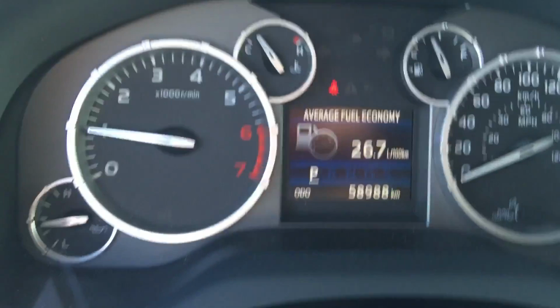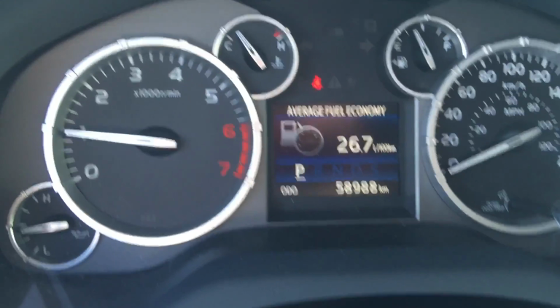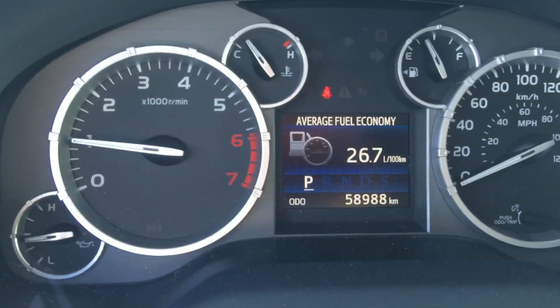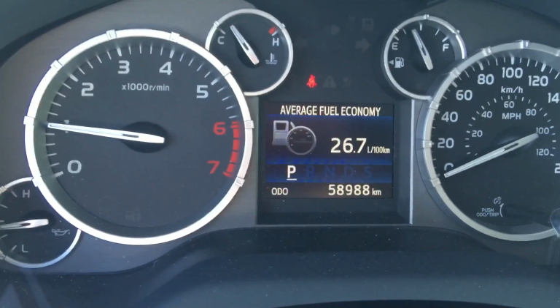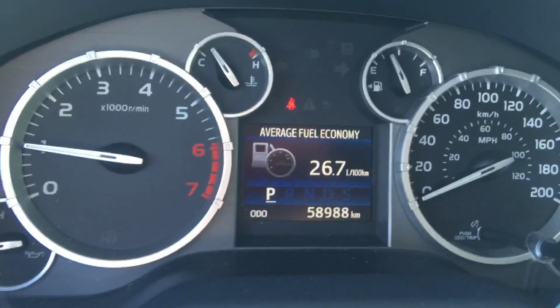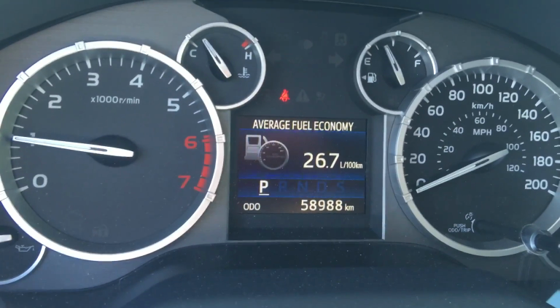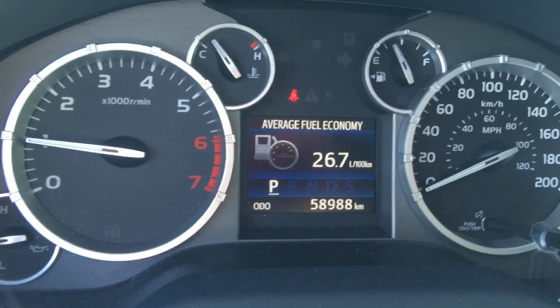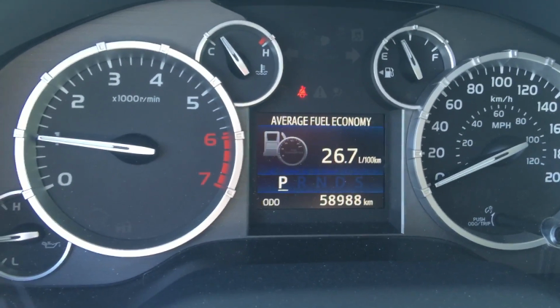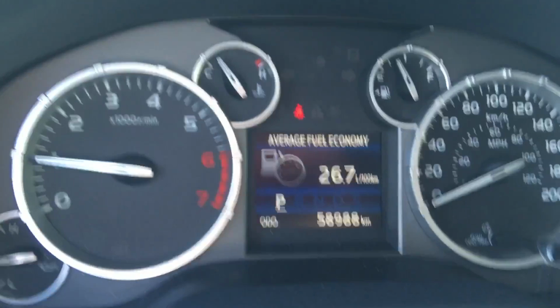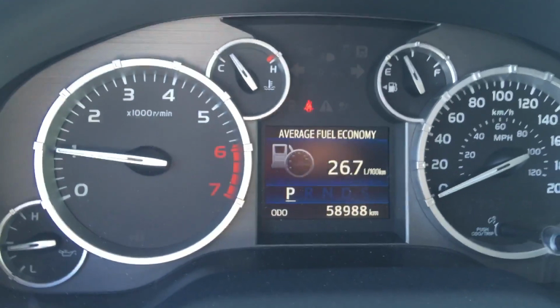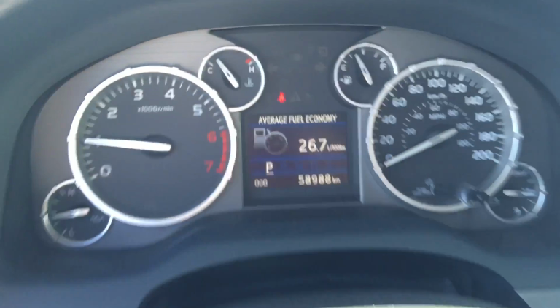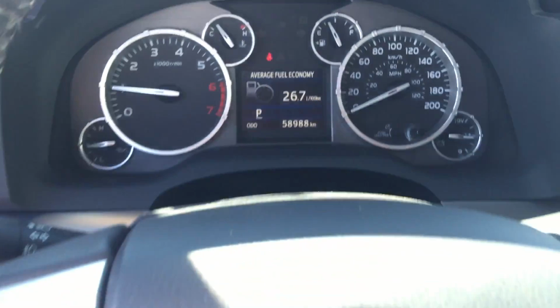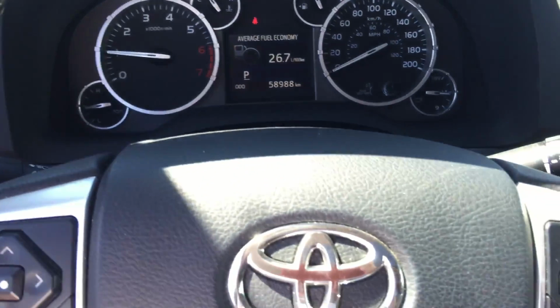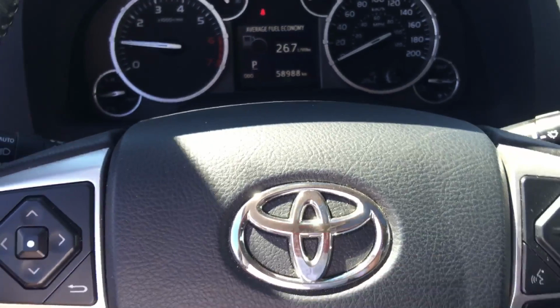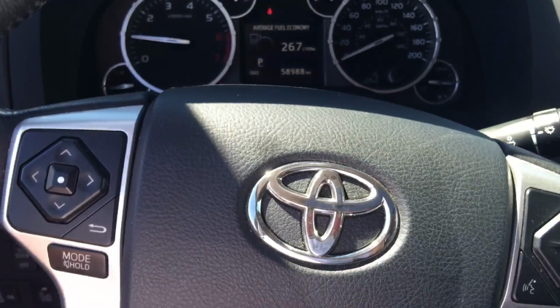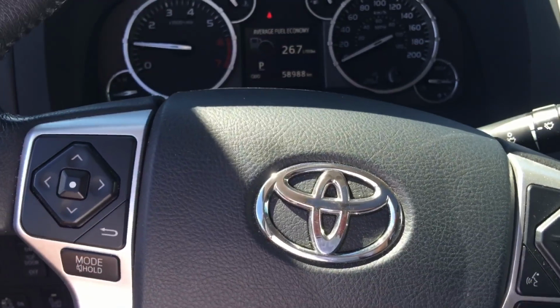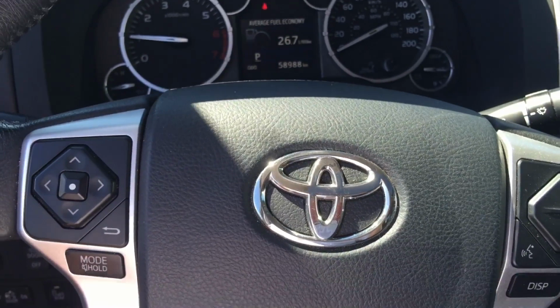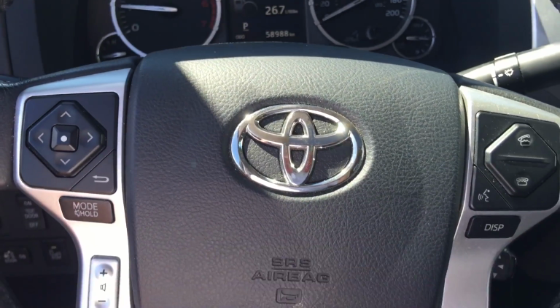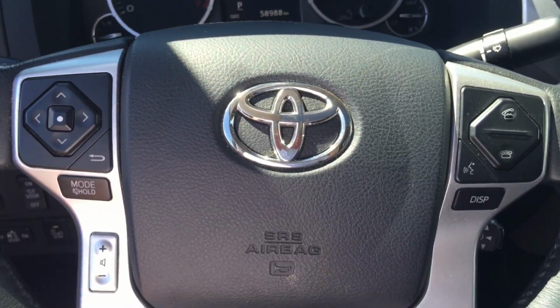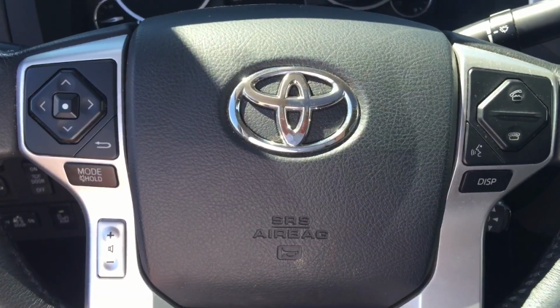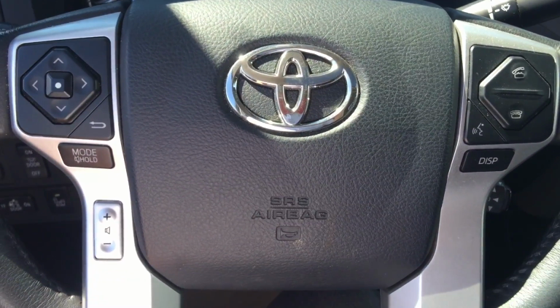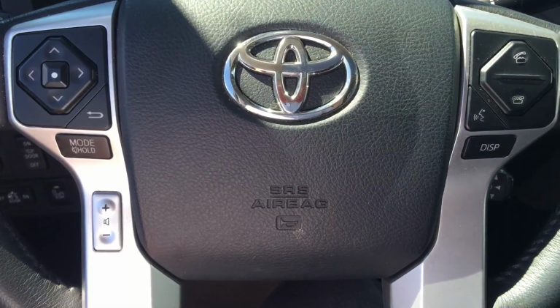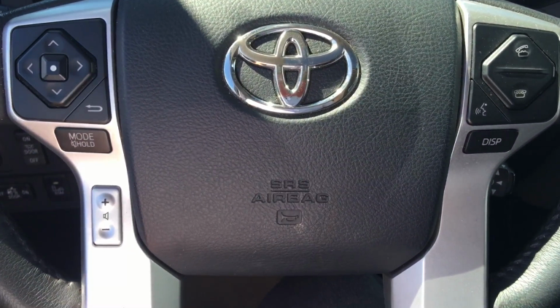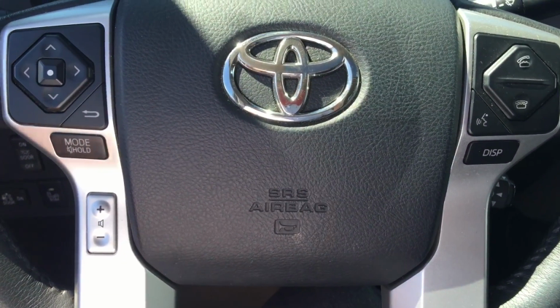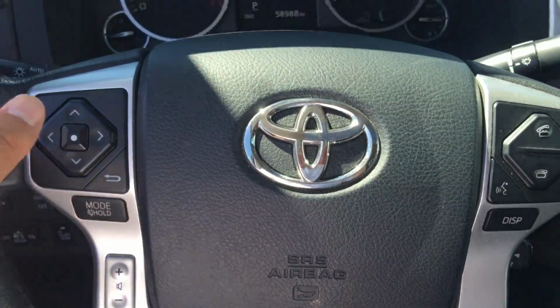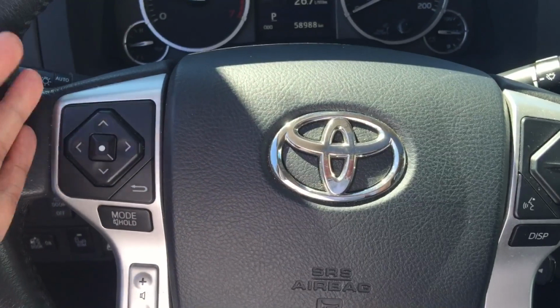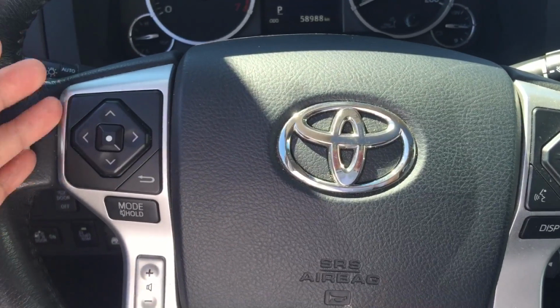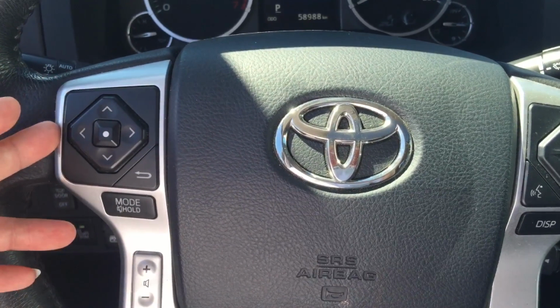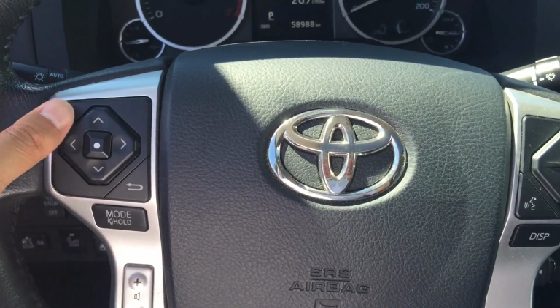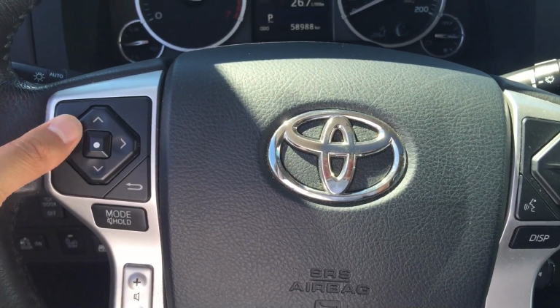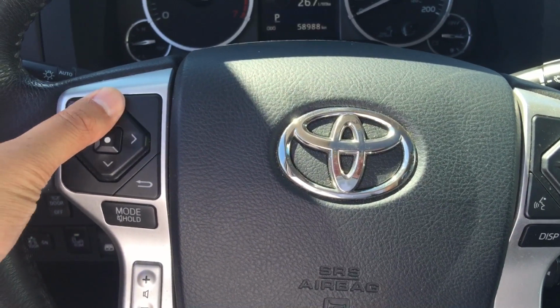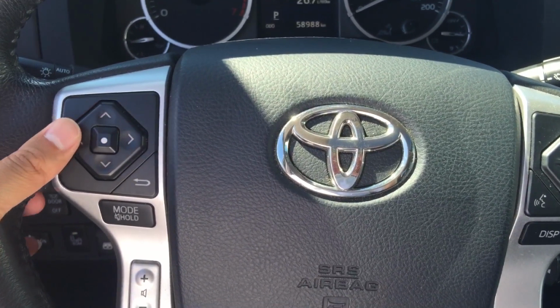This truck only has 58,988 kilometers on it. On the steering wheel, you can connect it with your Bluetooth device such as your cellular phone. On the left hand side, you can control your main screen.